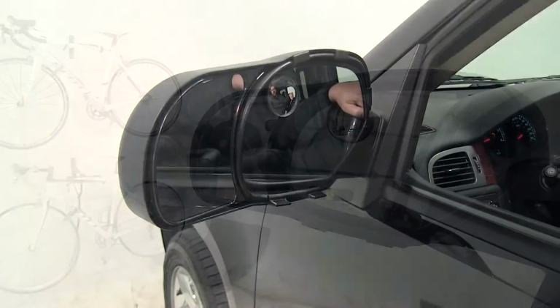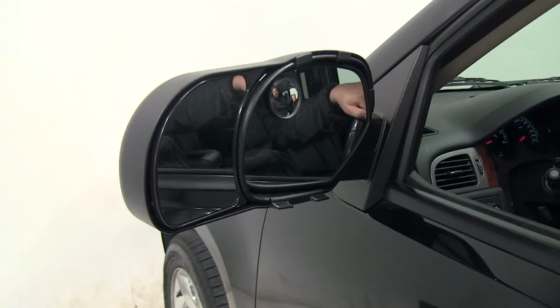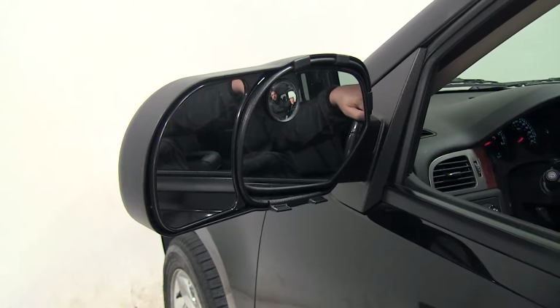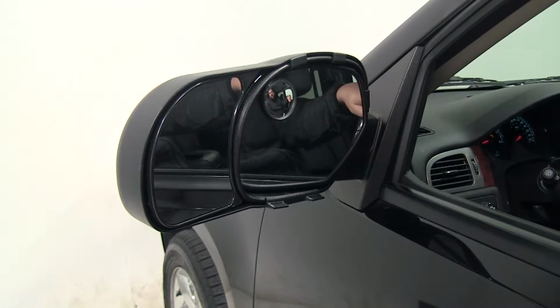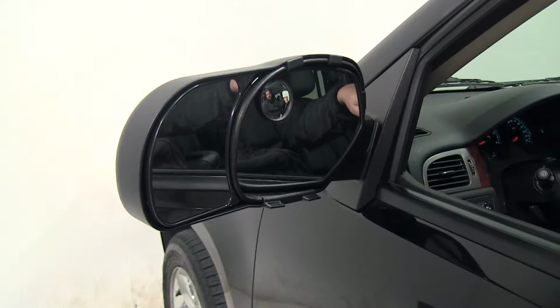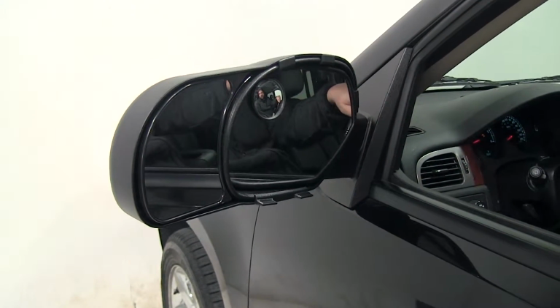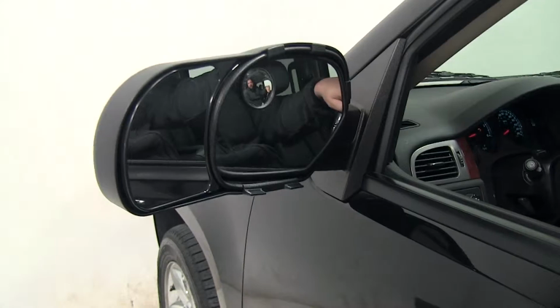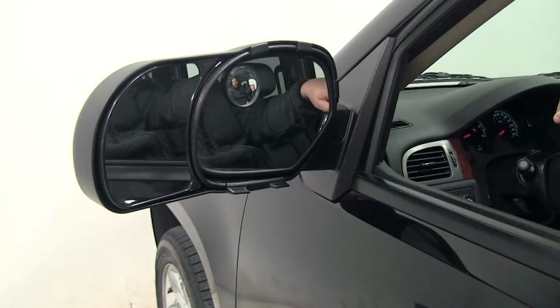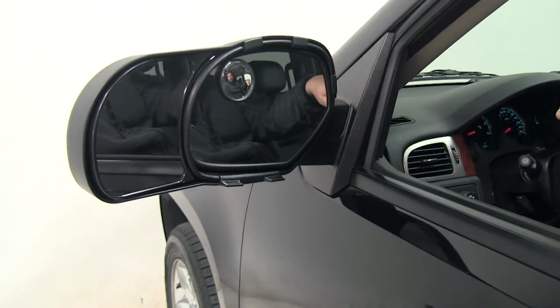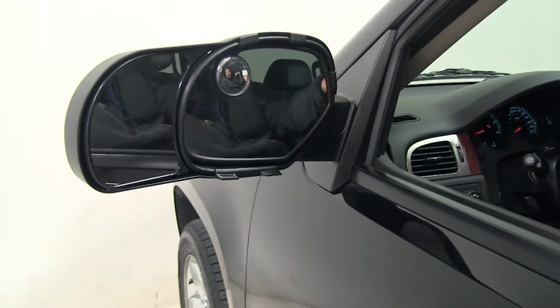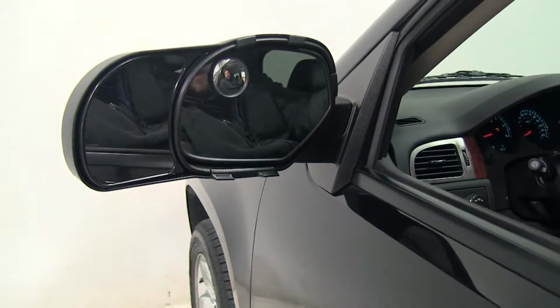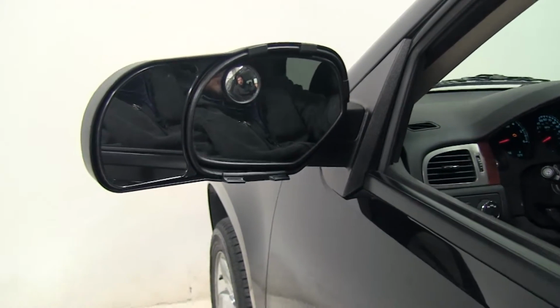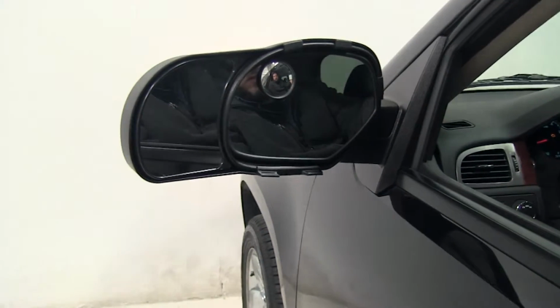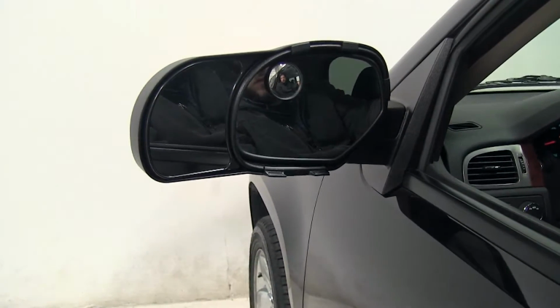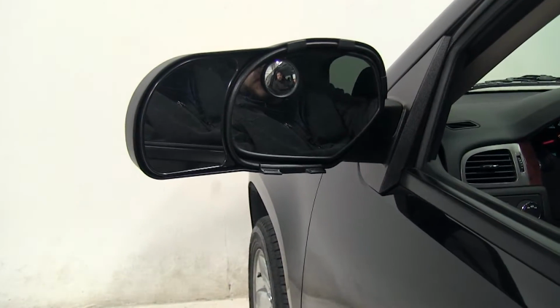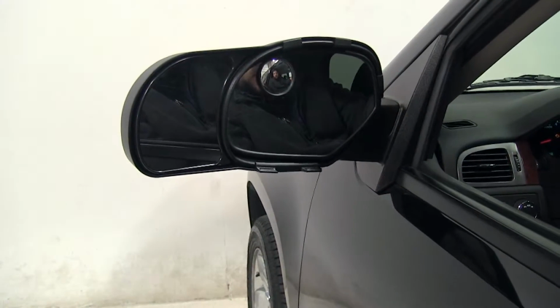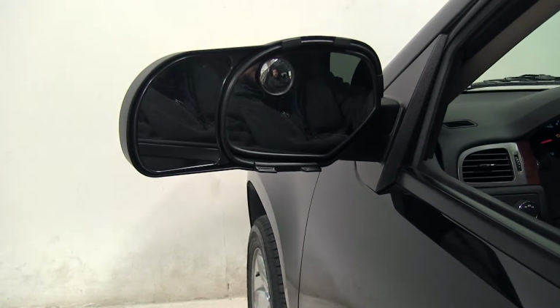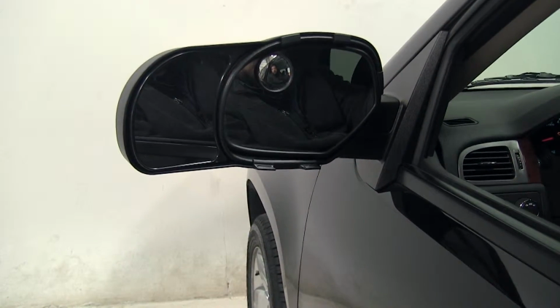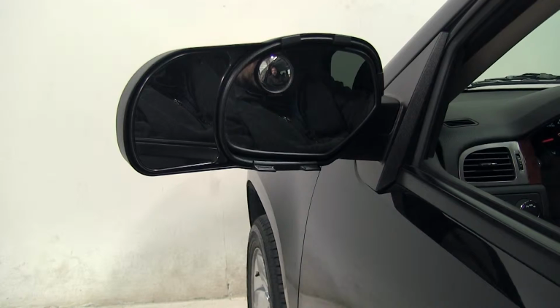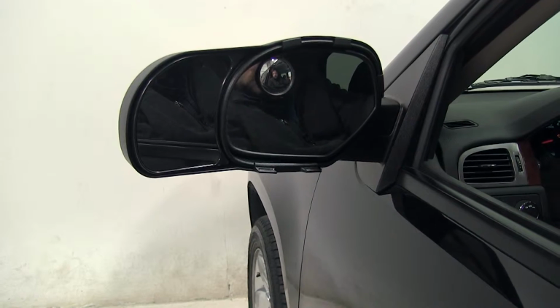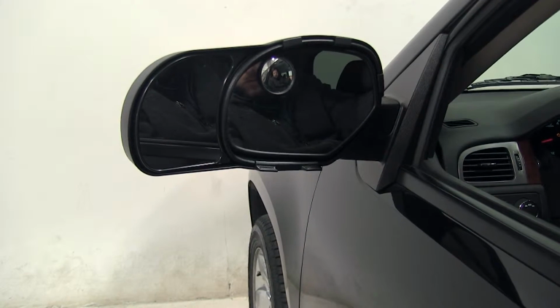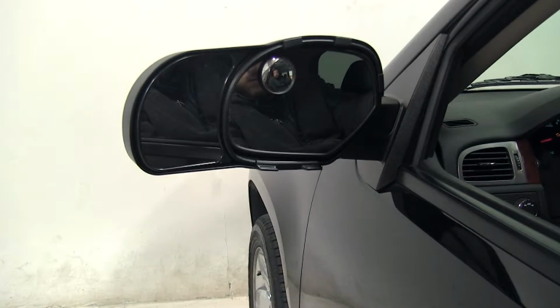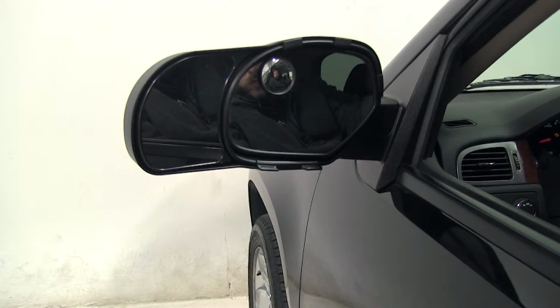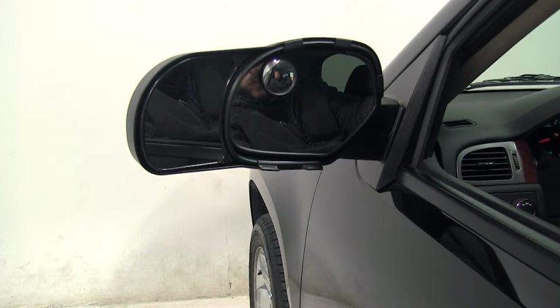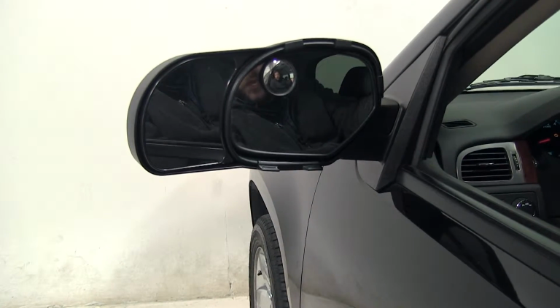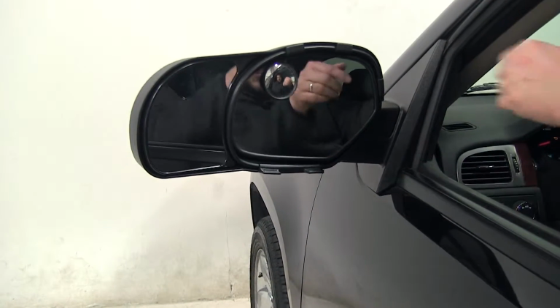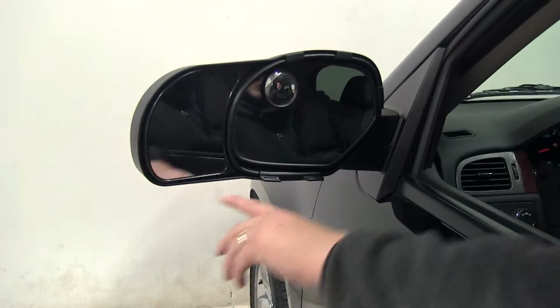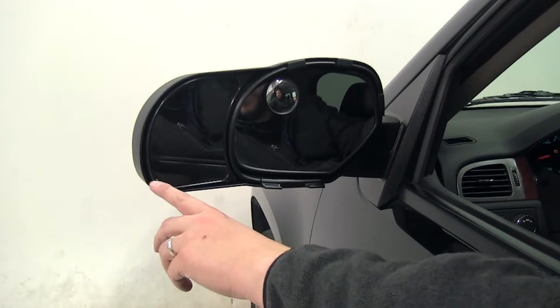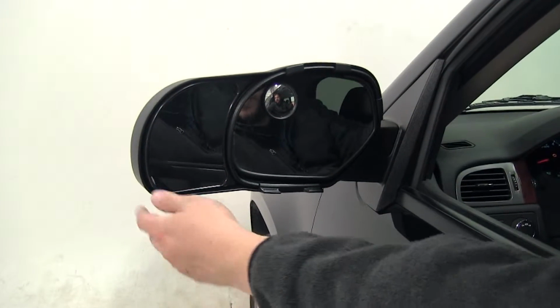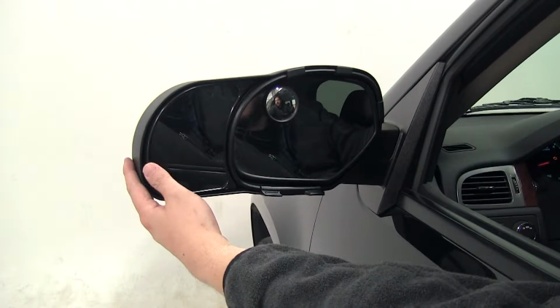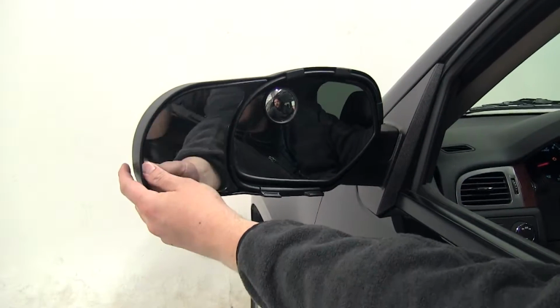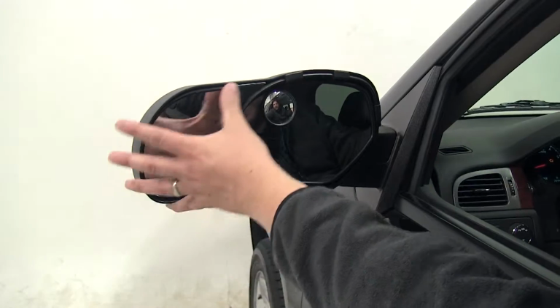With our mirror installed, you can see it doesn't impede the movement of your actual vehicle's mirror at all. You're free to move it however you please. And of course, to adjust the mirror on the side here, you'll do that by hand.